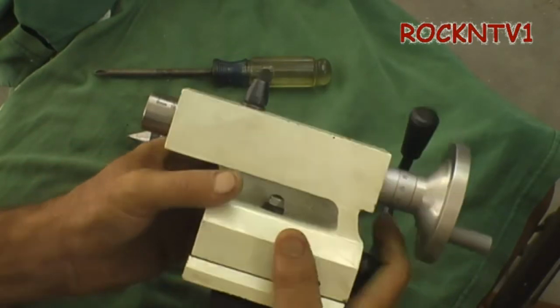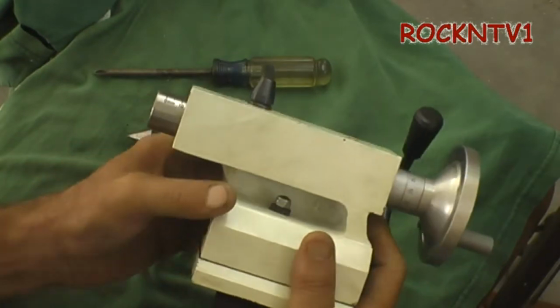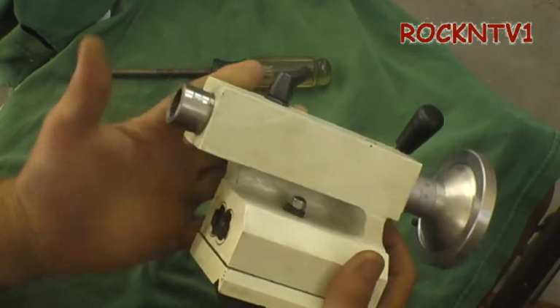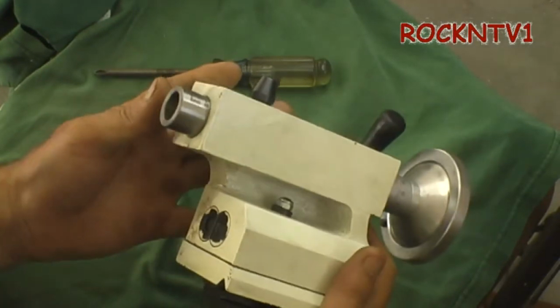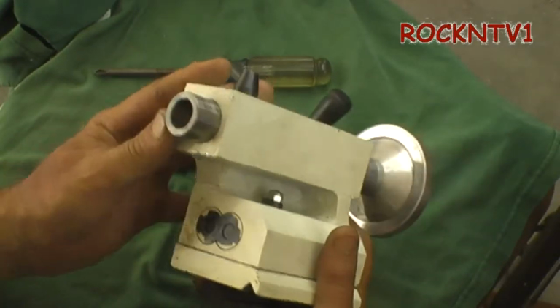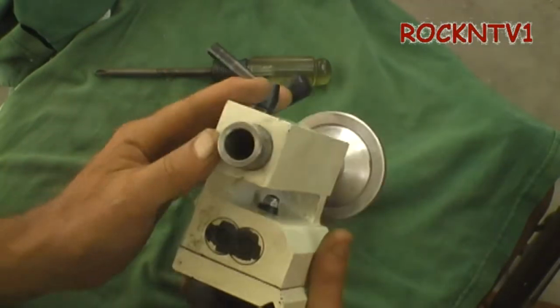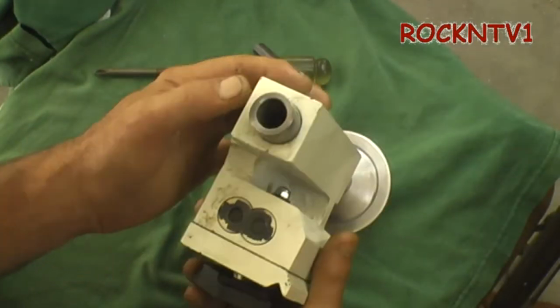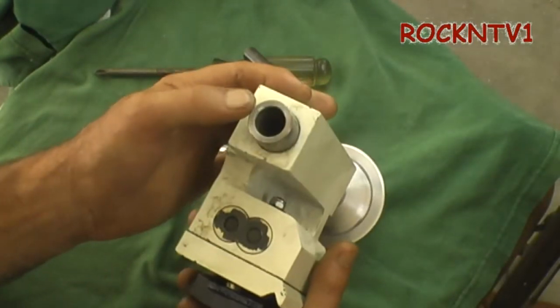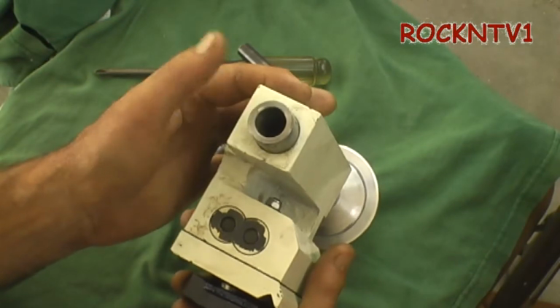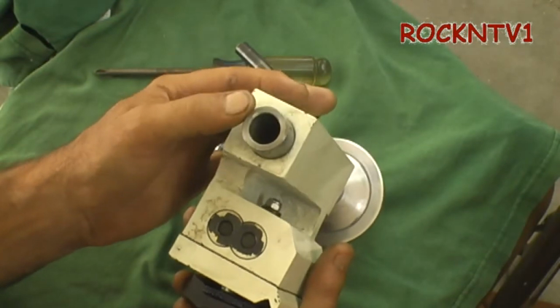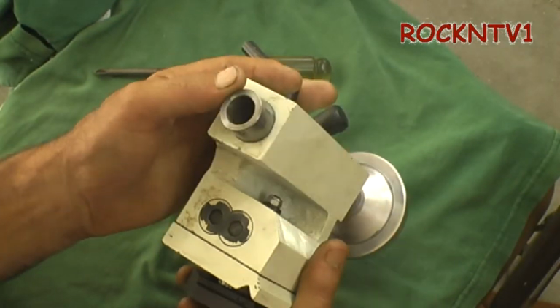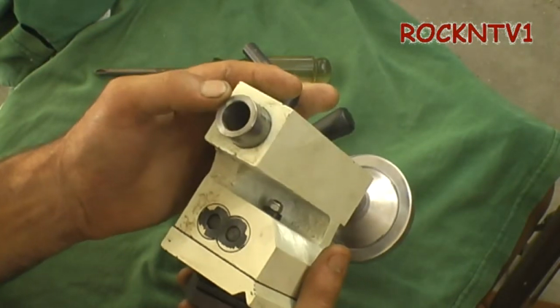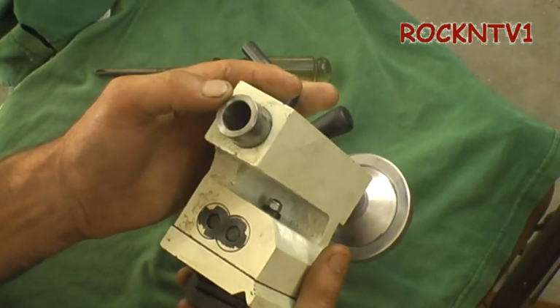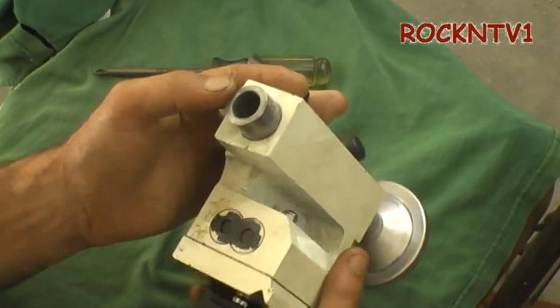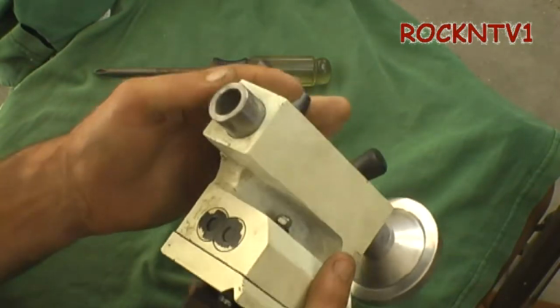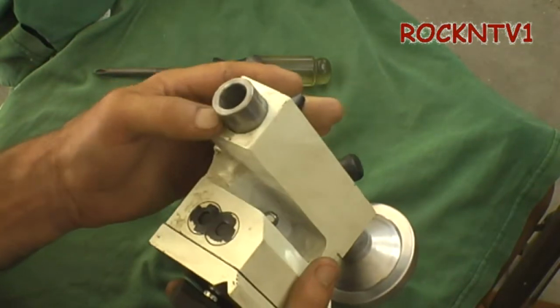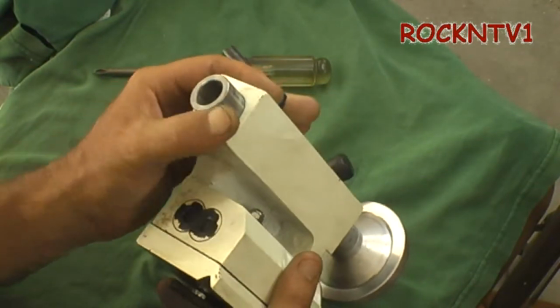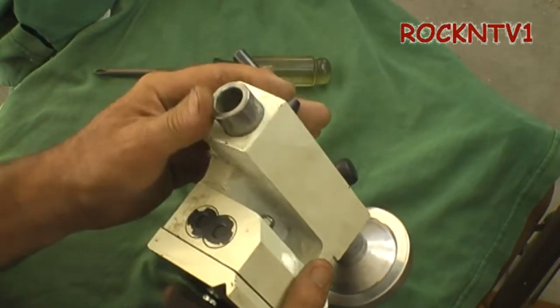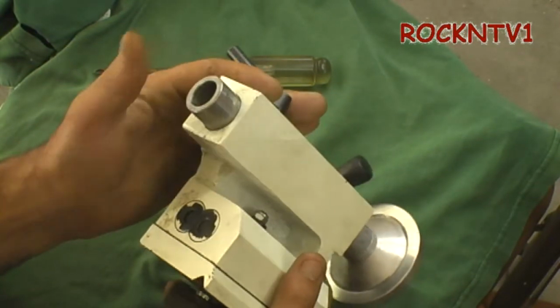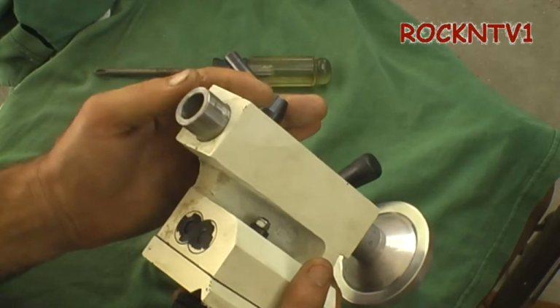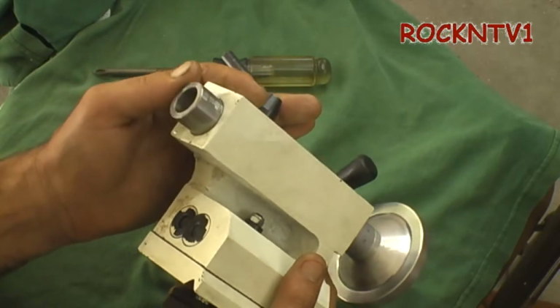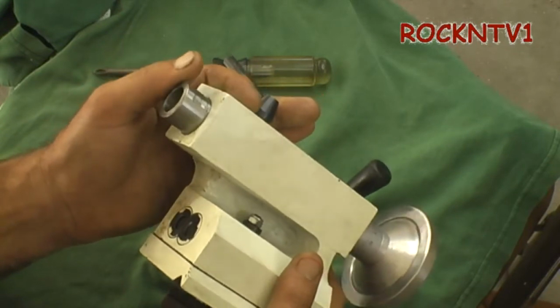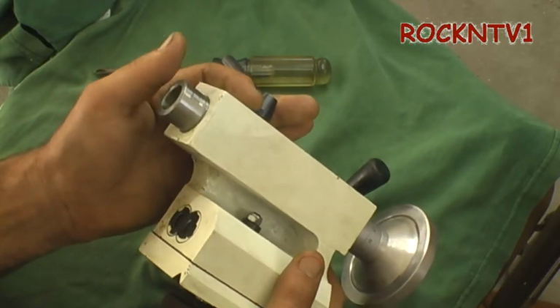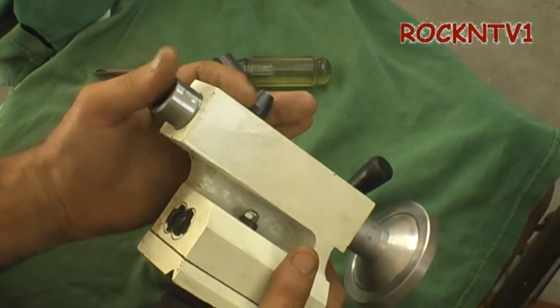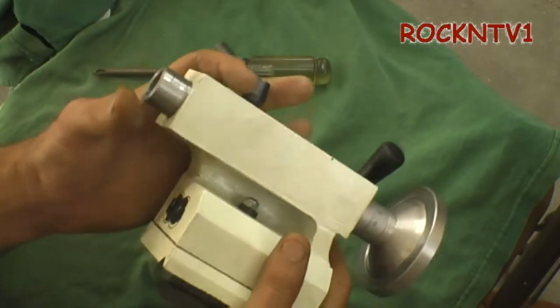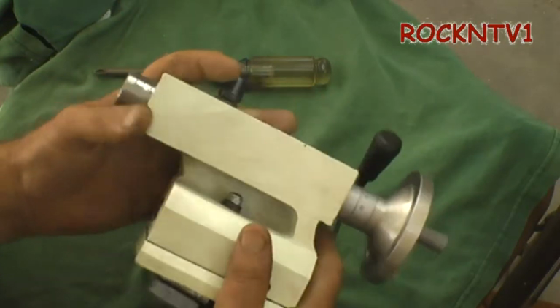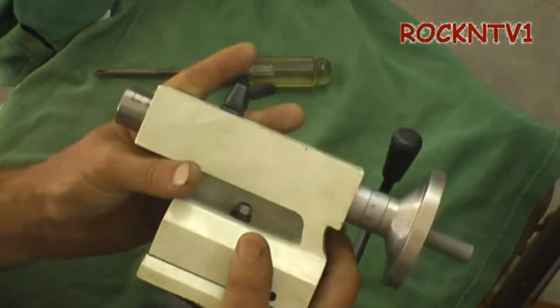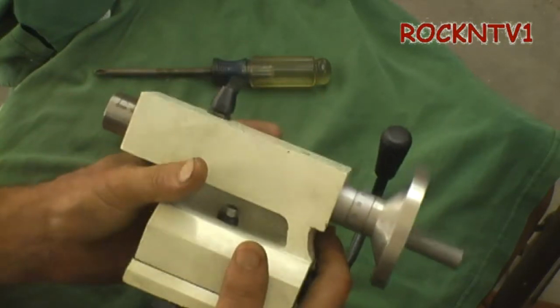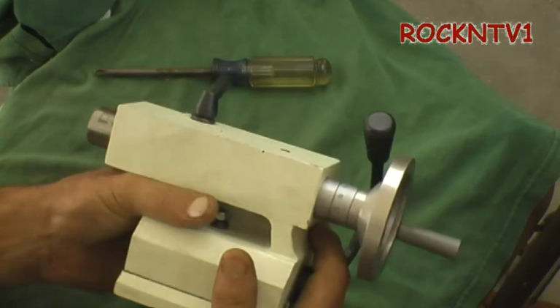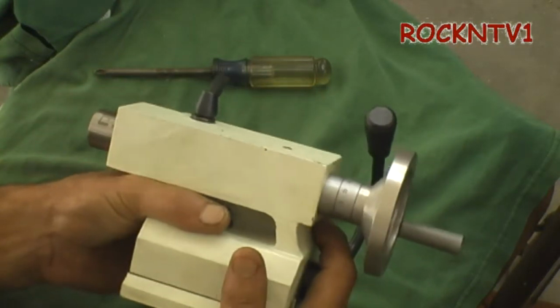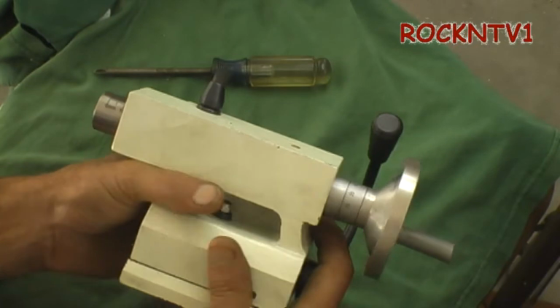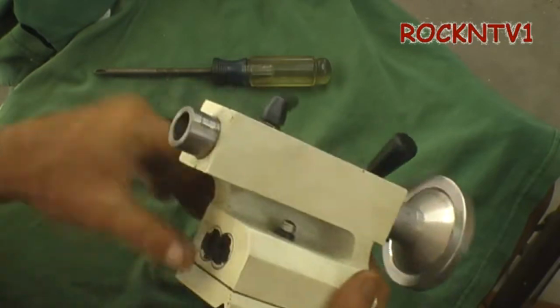The quill on this is at least twice — just about twice as thick as what is on the Harbor Freight one. I did not measure the CMT one, but it is heavier; there's no doubt about it.